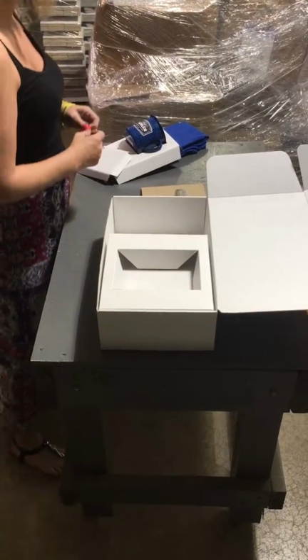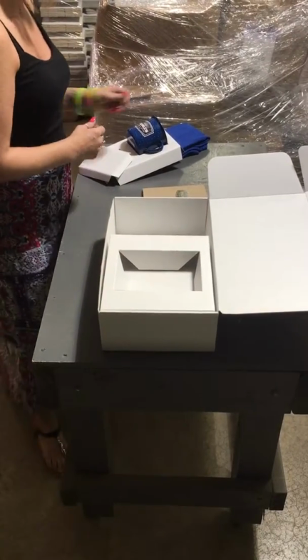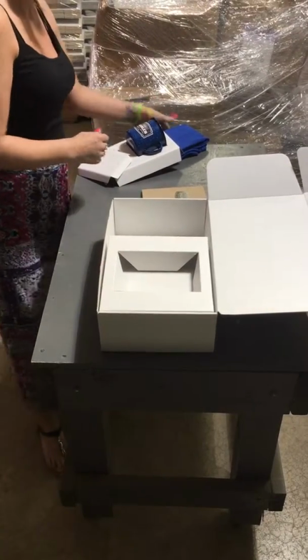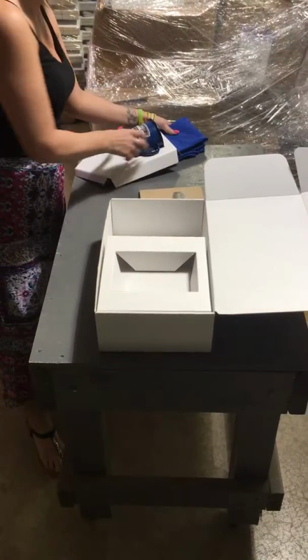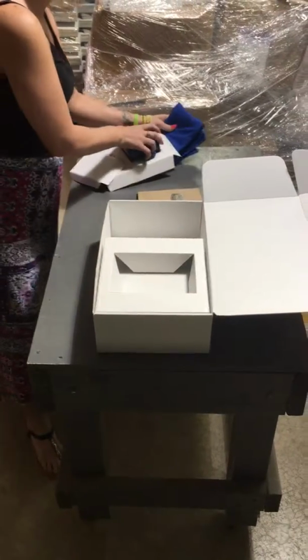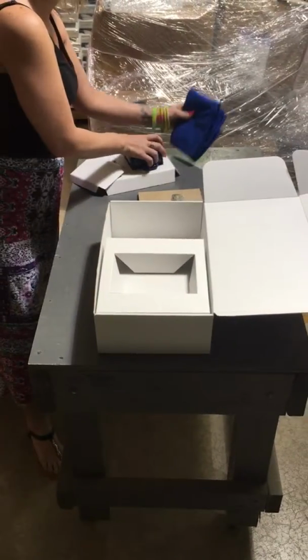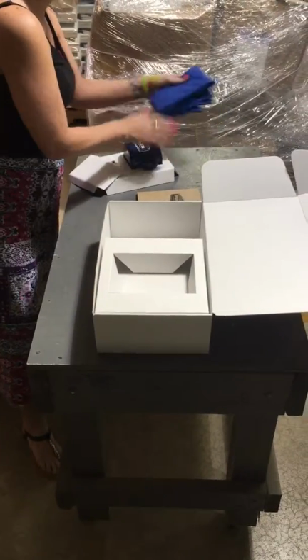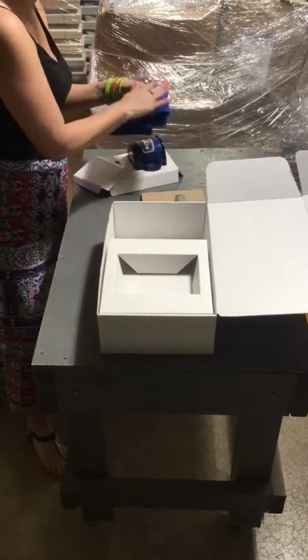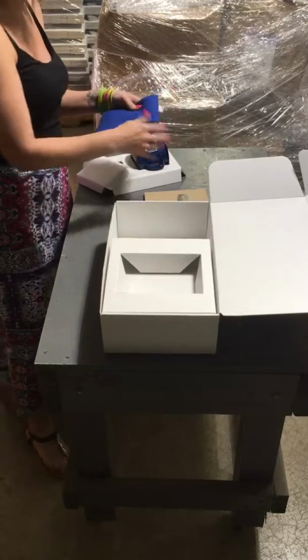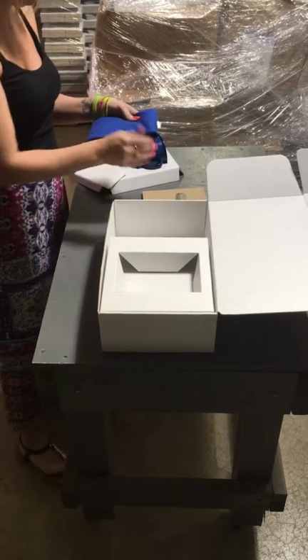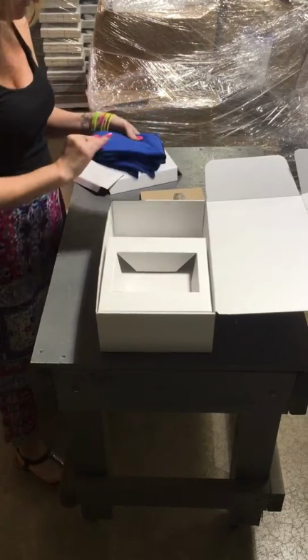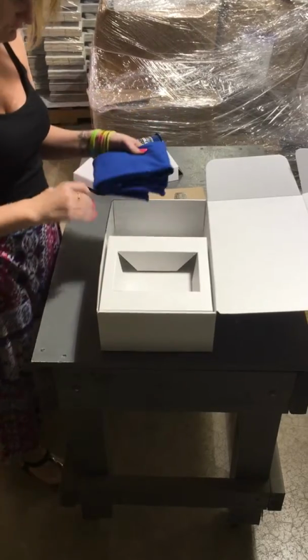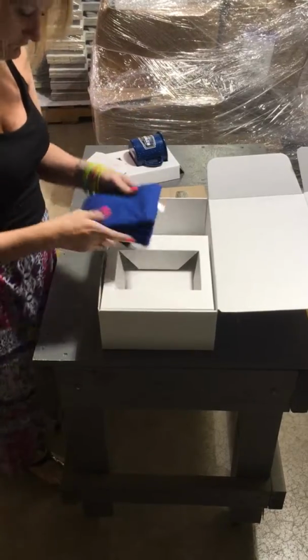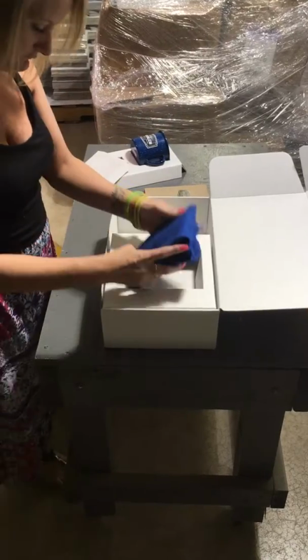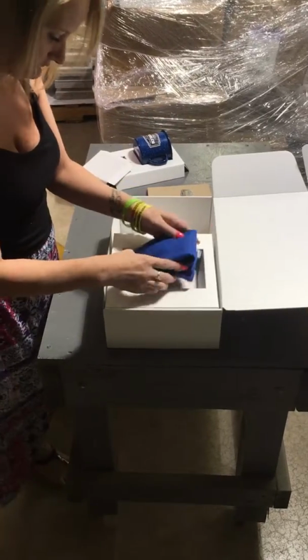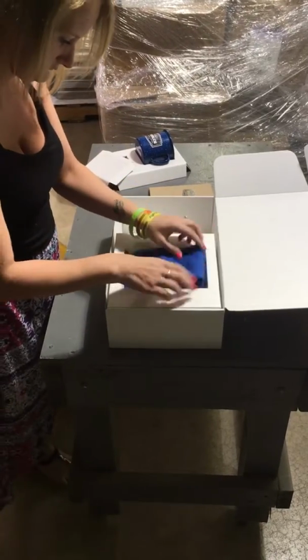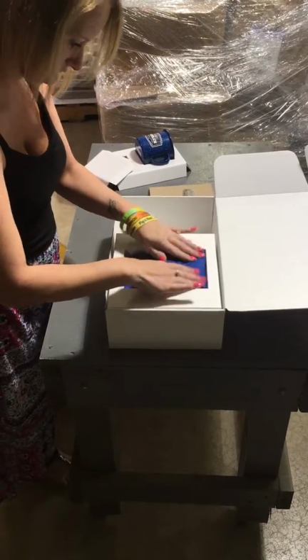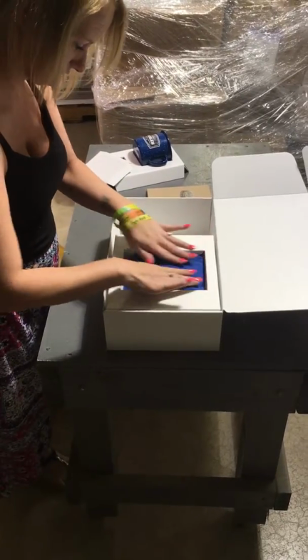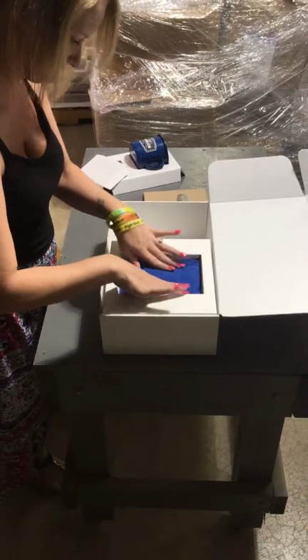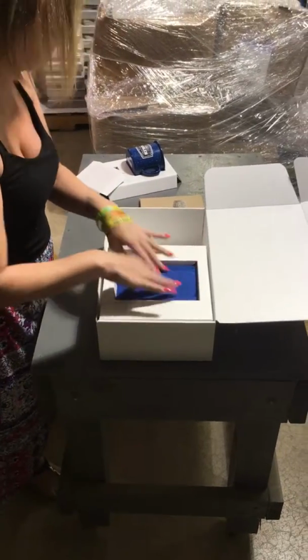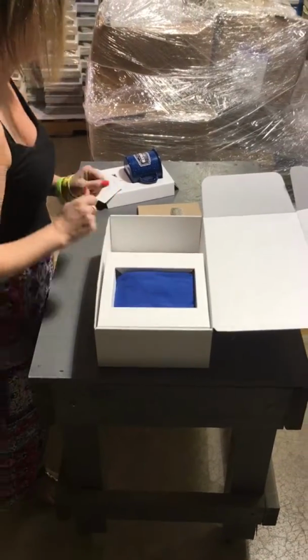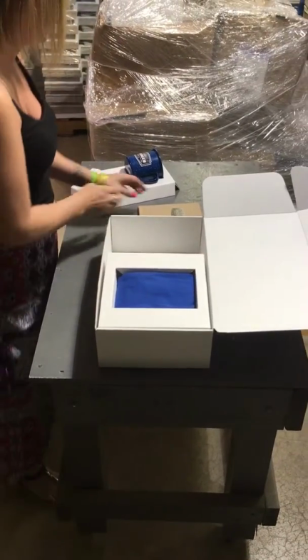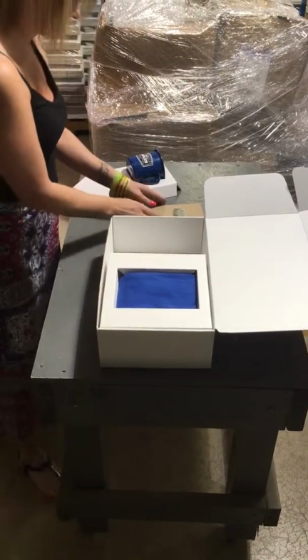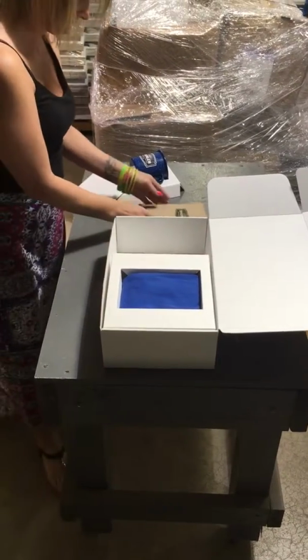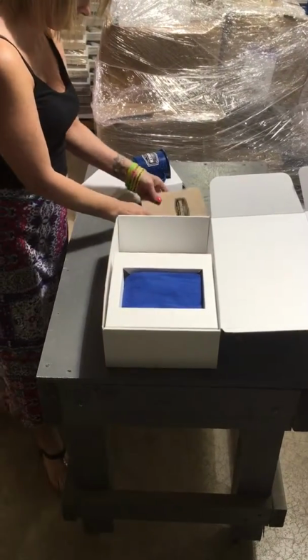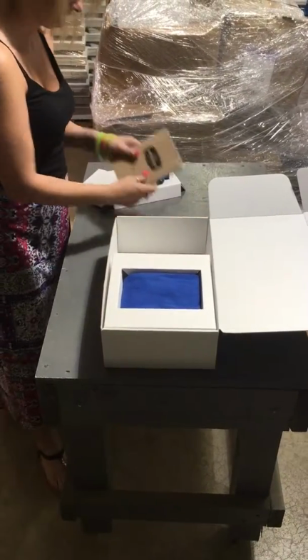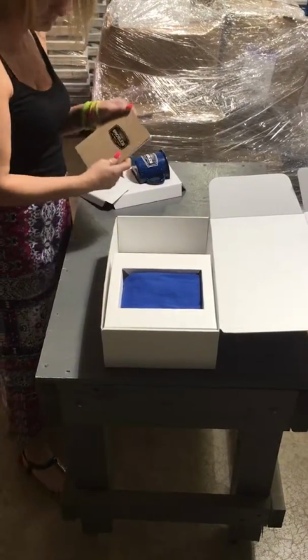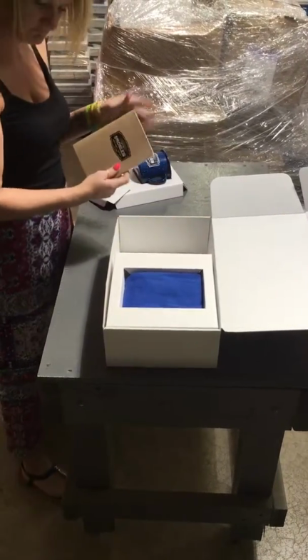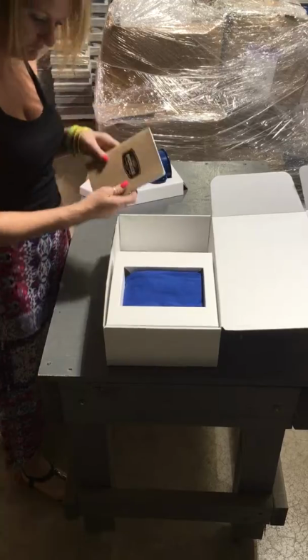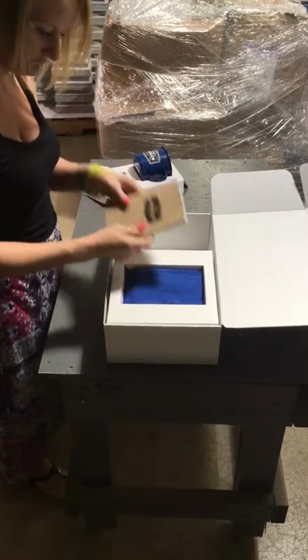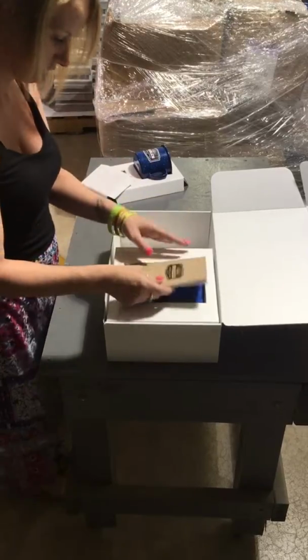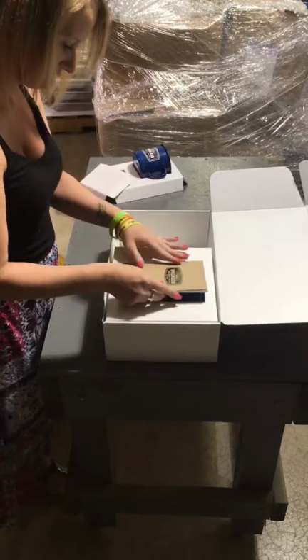You would then put the t-shirt in the opening area. And the booklet will go above that.